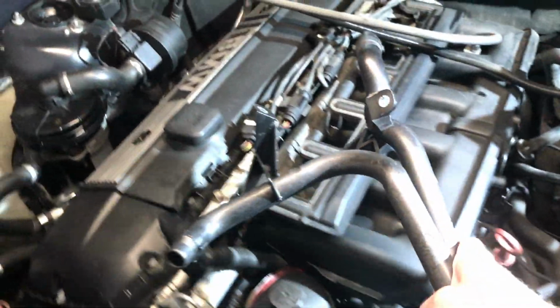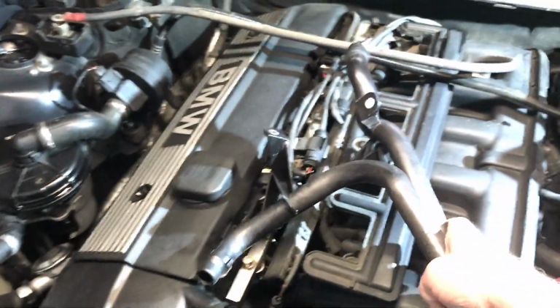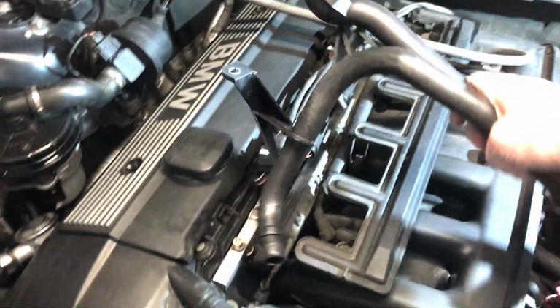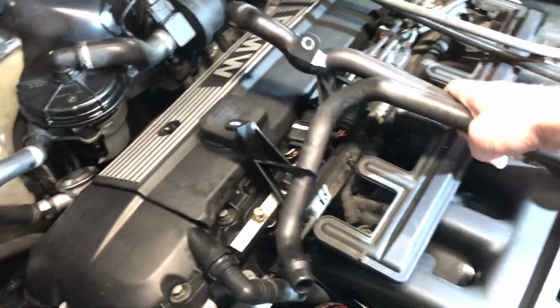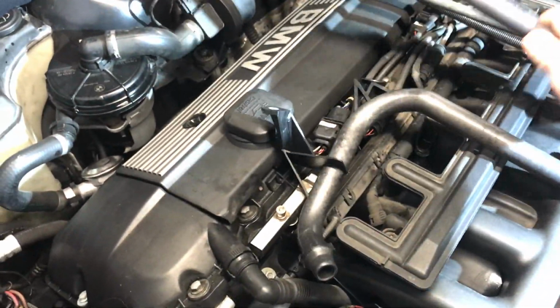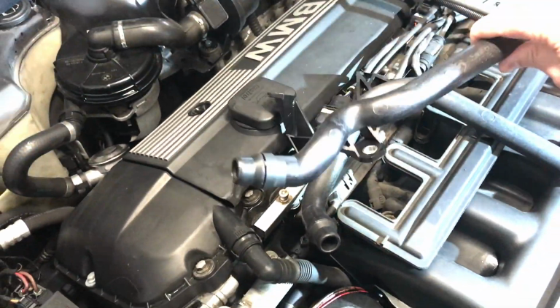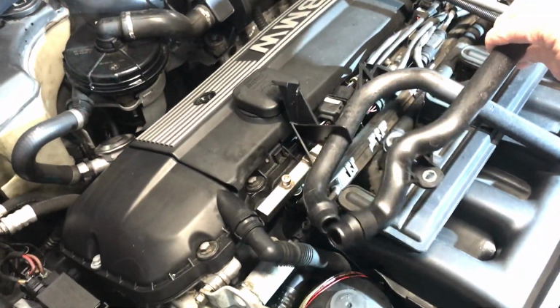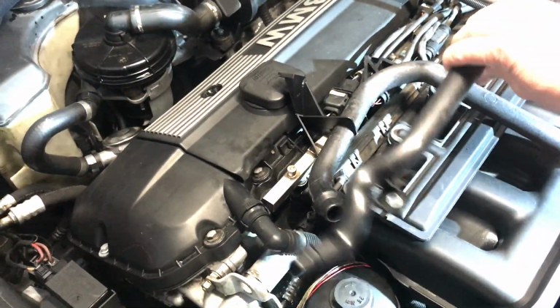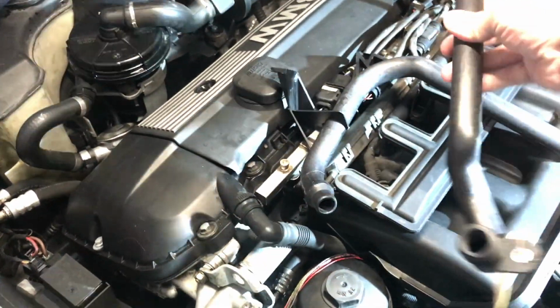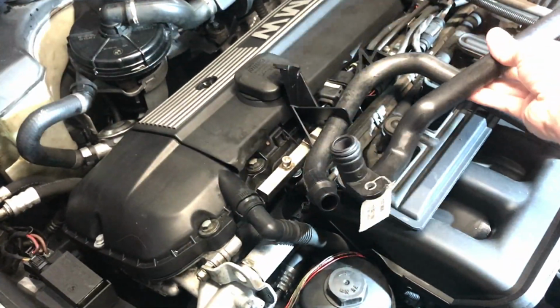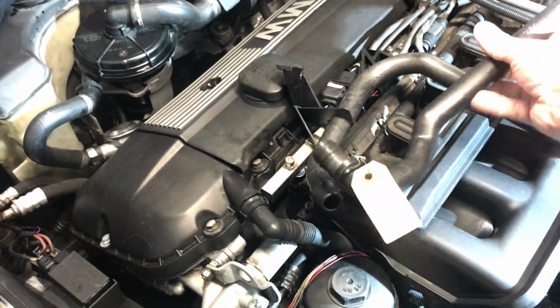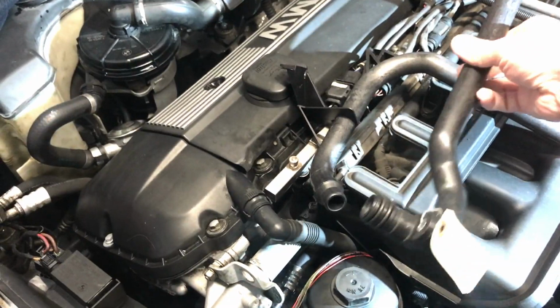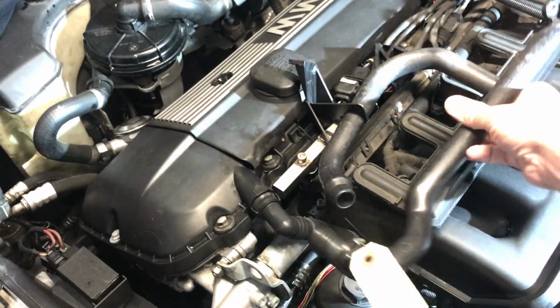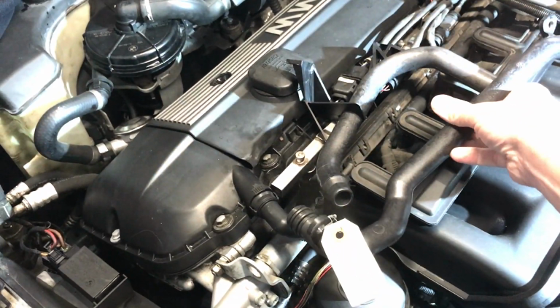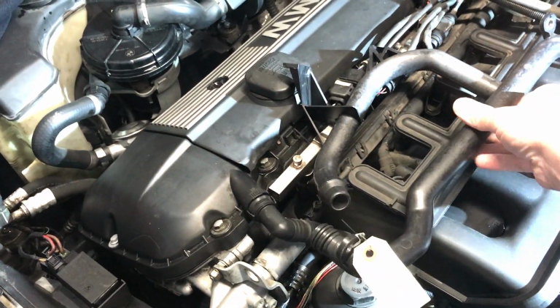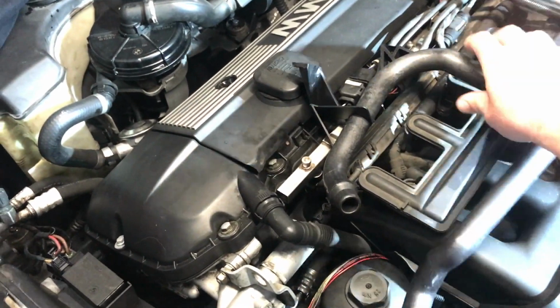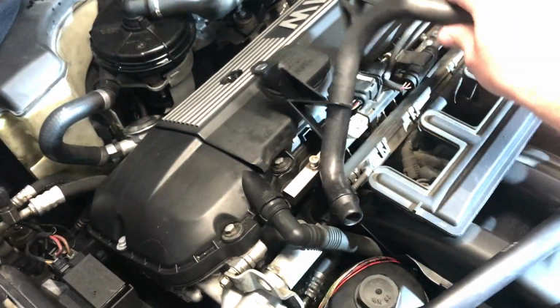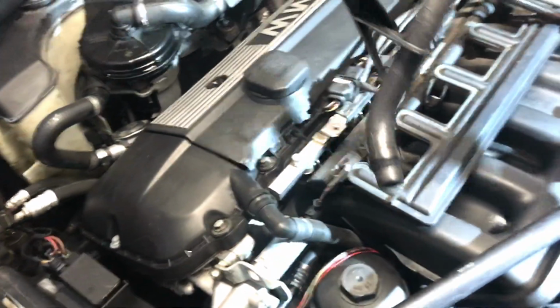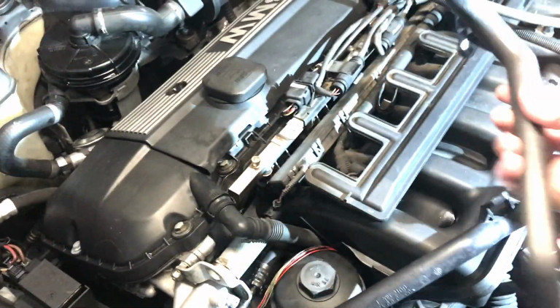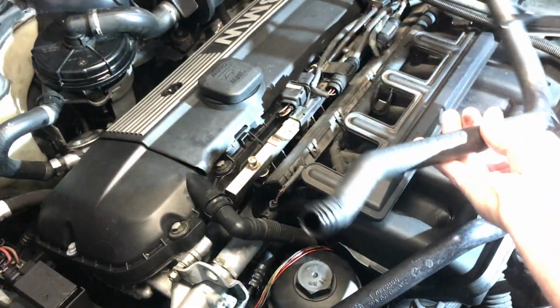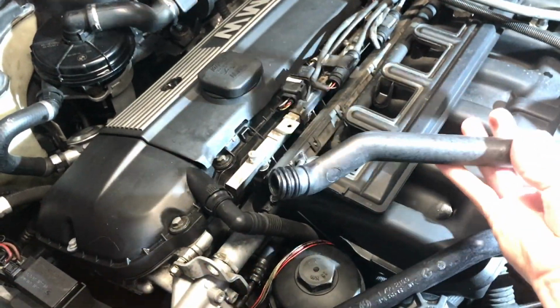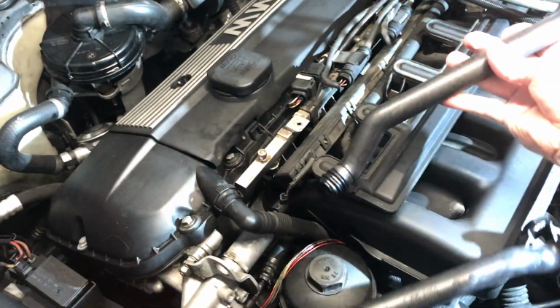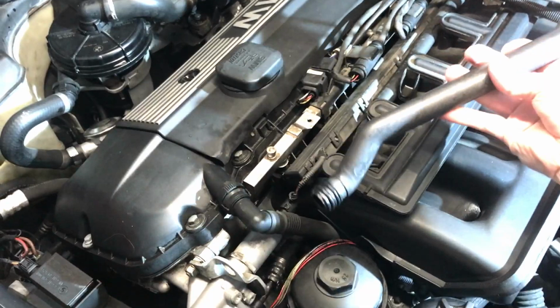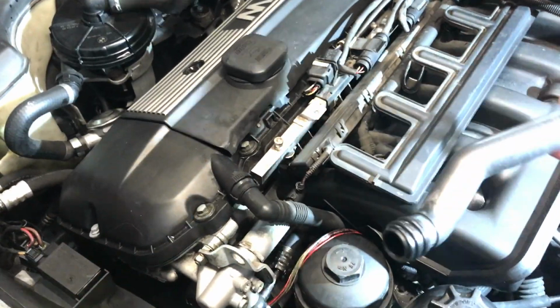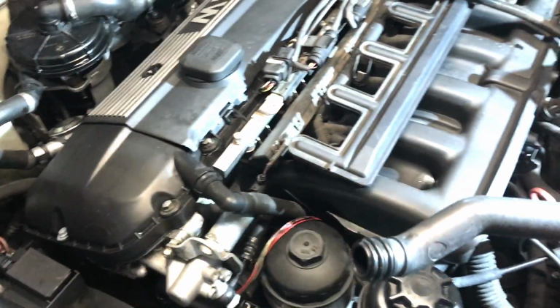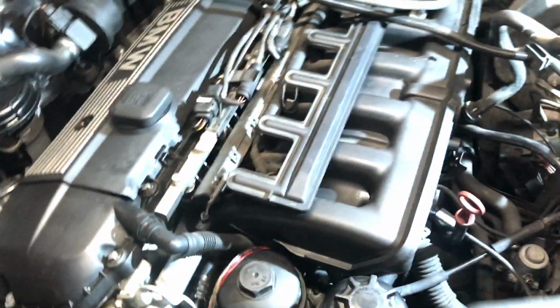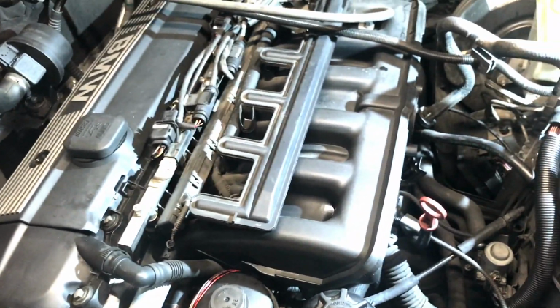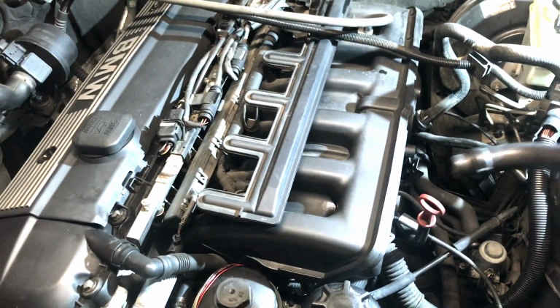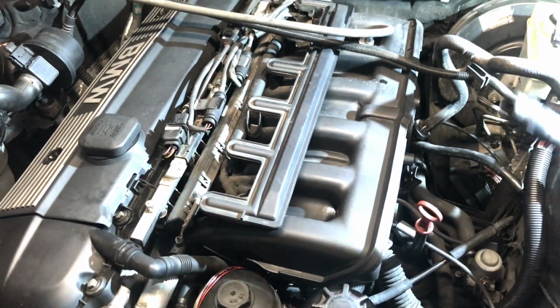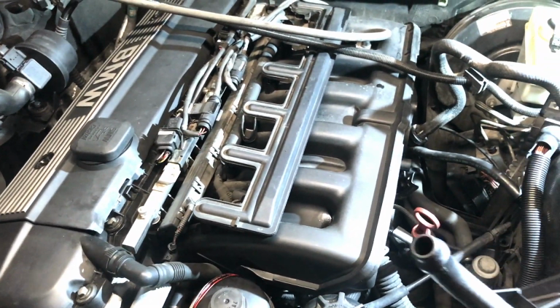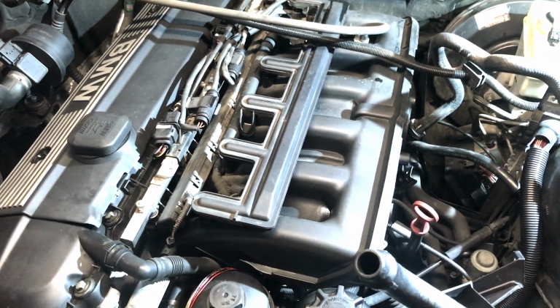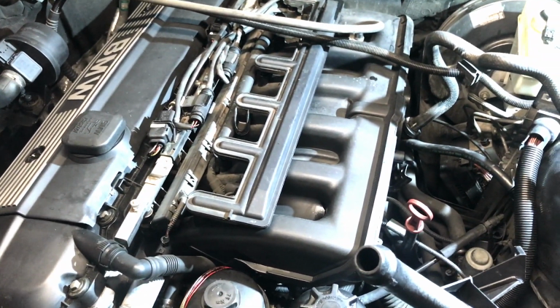These here are the pipes I'm talking about. They bolt into the side of the head, and then one goes sideways right there and the other one goes from the bottom just like that. Once we have it apart more, we'll be able to see what we're talking about.